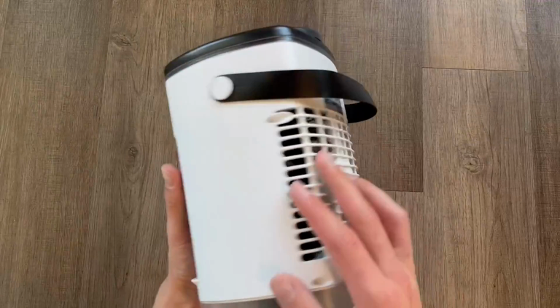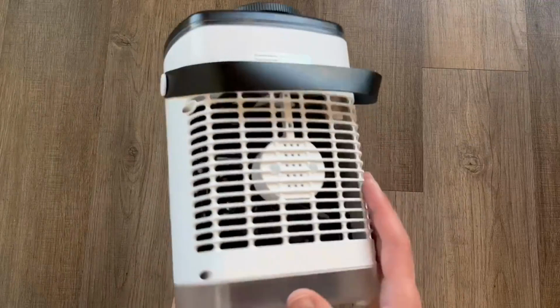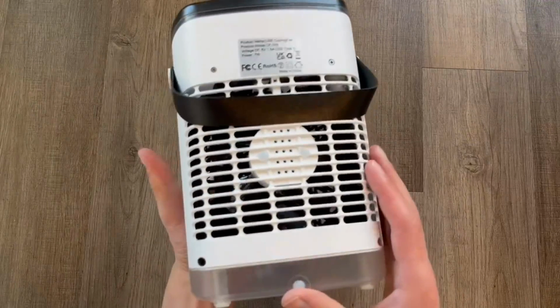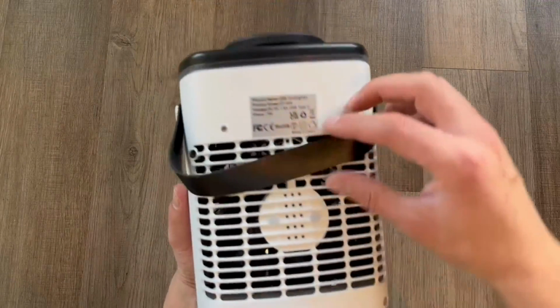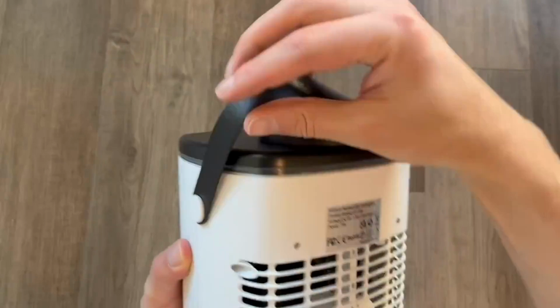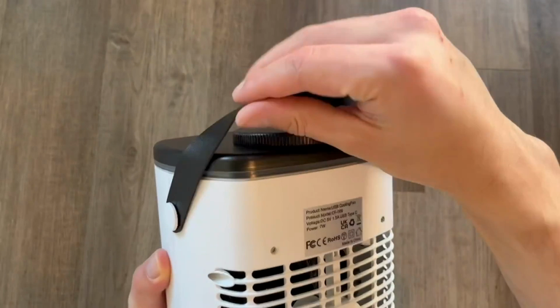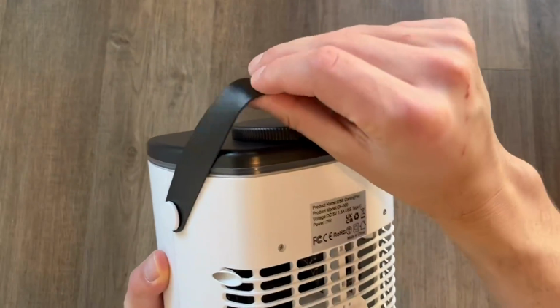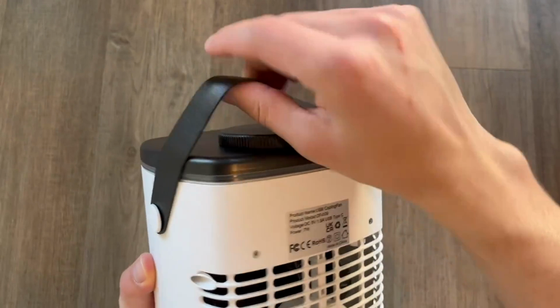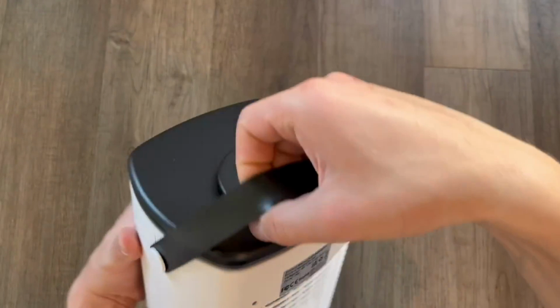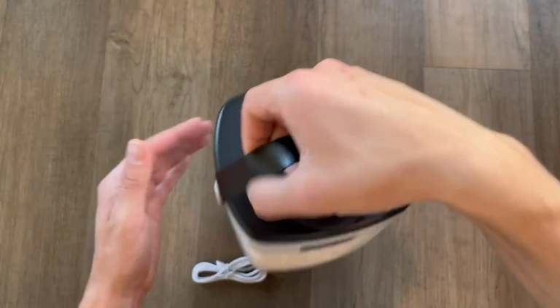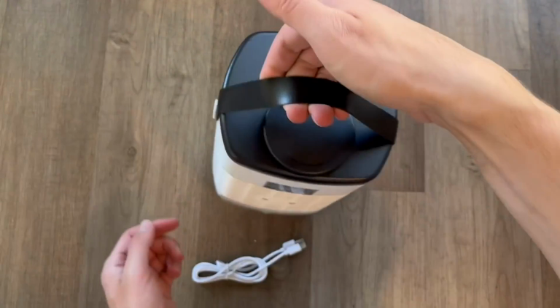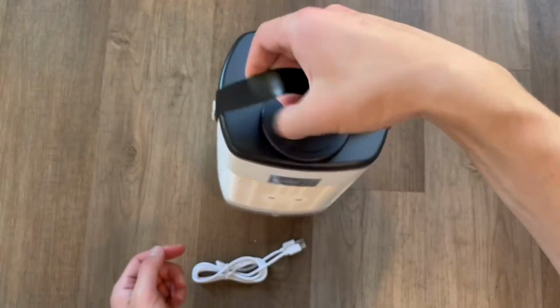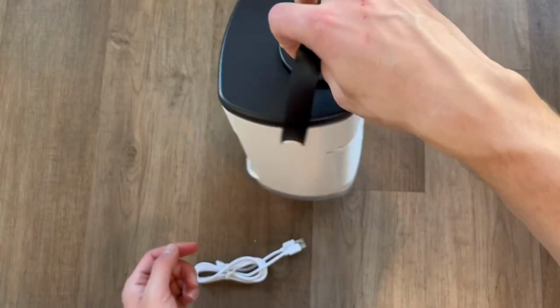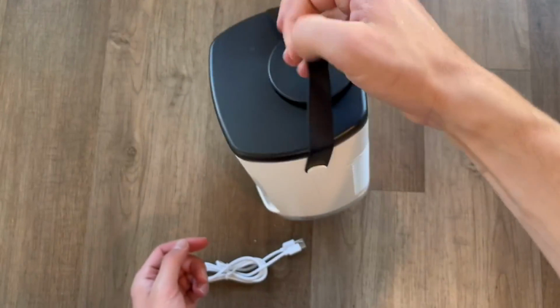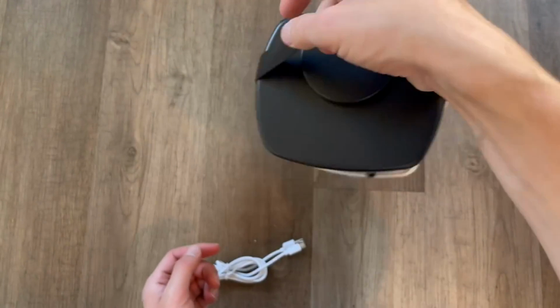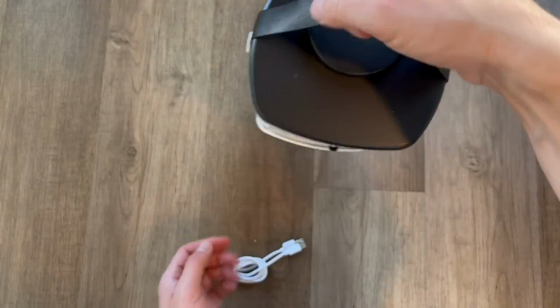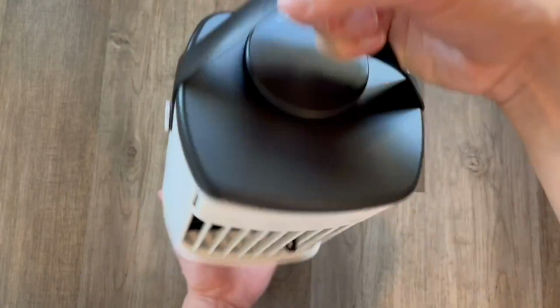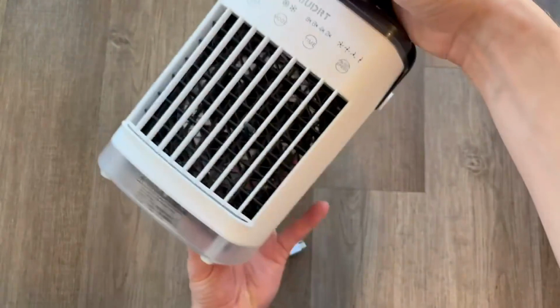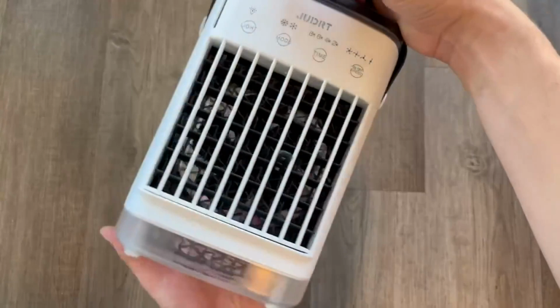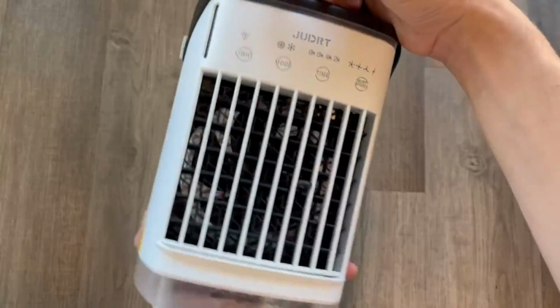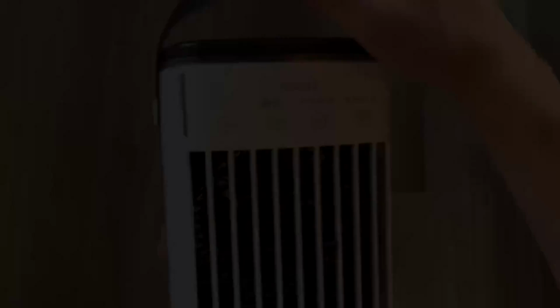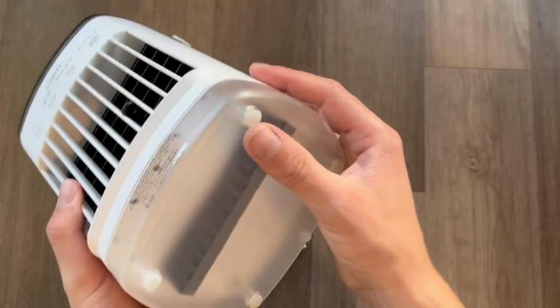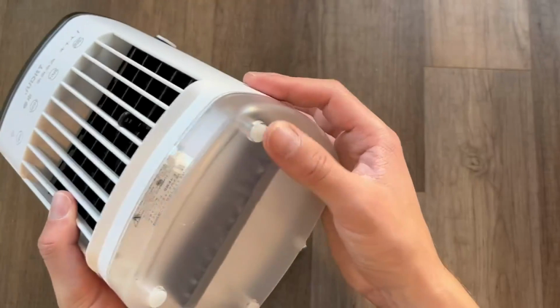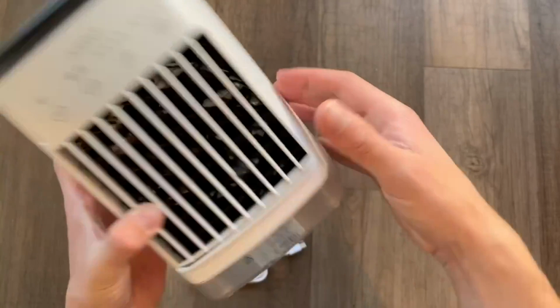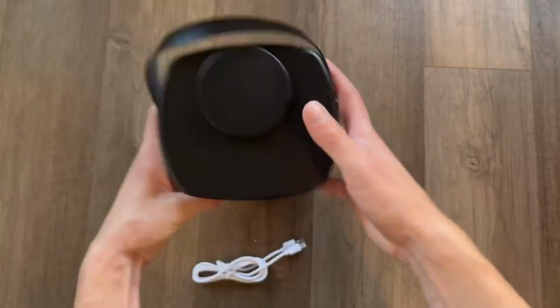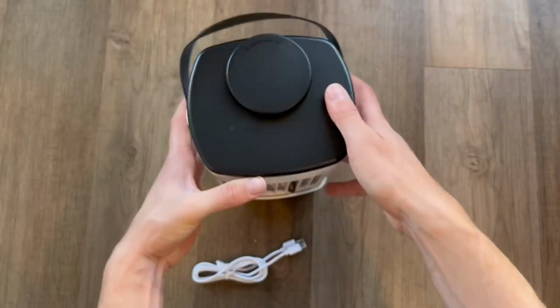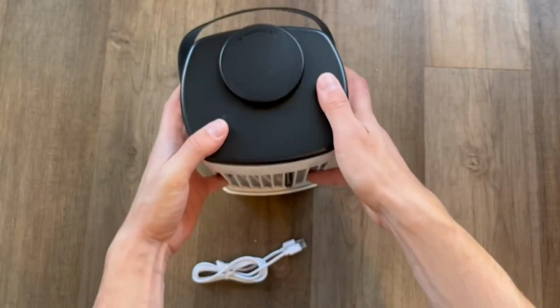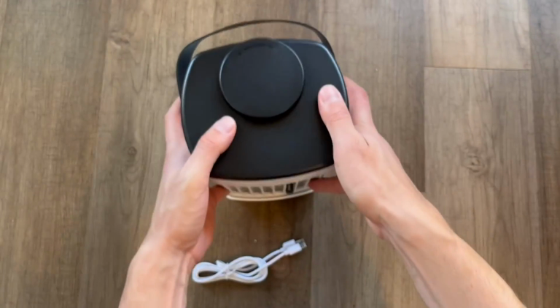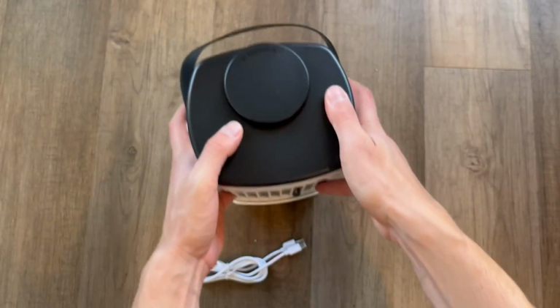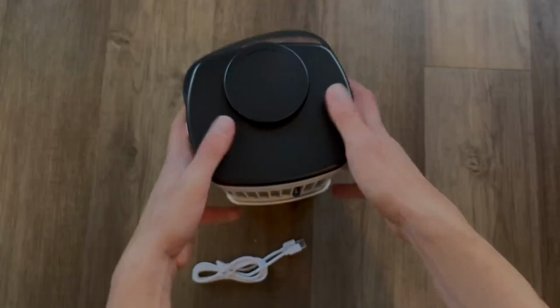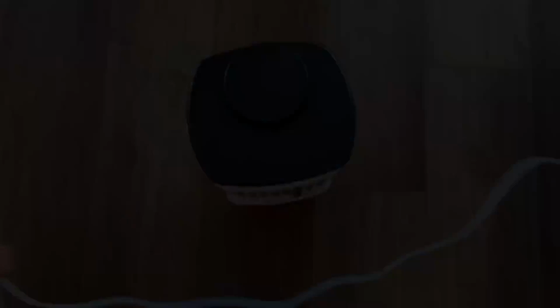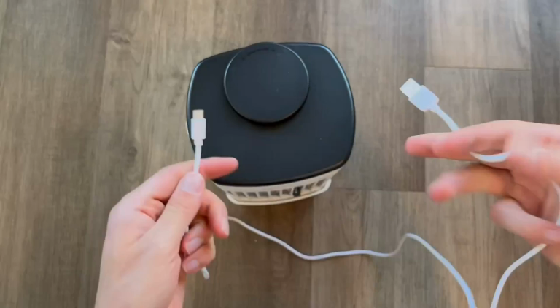The unit was very light, which was my first impression, and I really like this leather-feeling strap on top to be able to carry and move it when there's water inside. On the bottom there are little rubber feet, so it's going to stay in place and not move around easily.